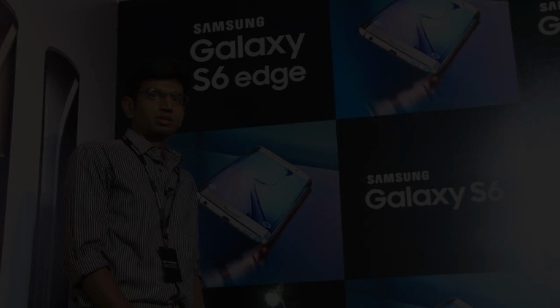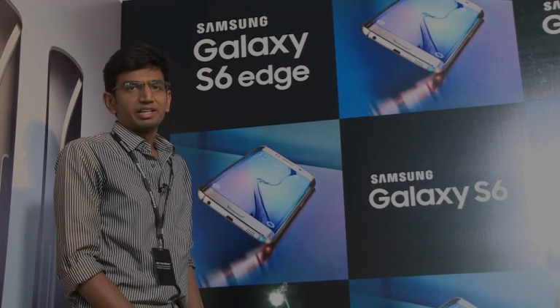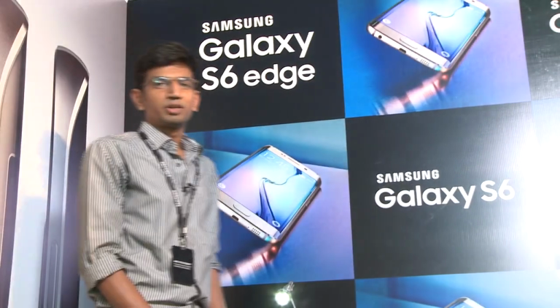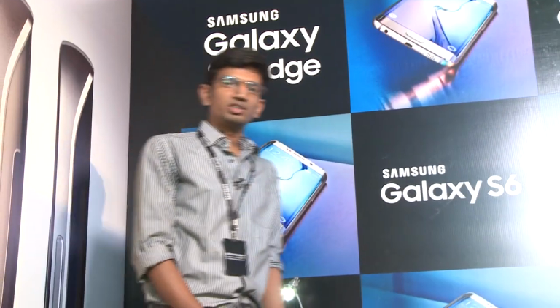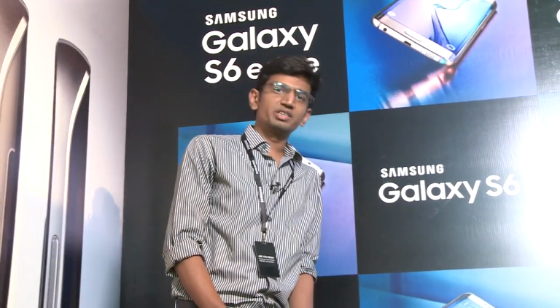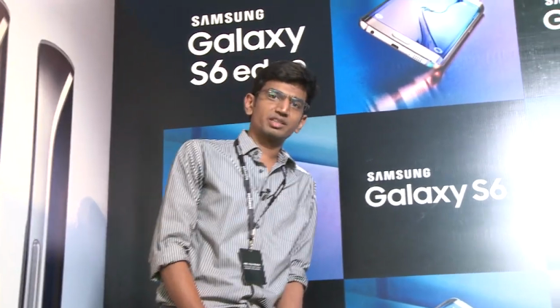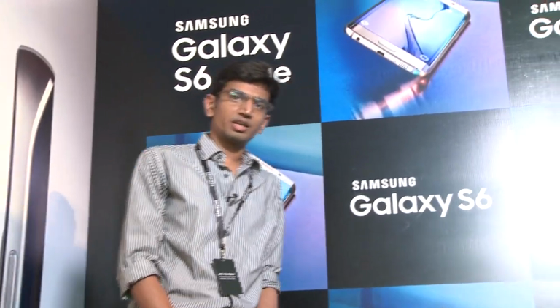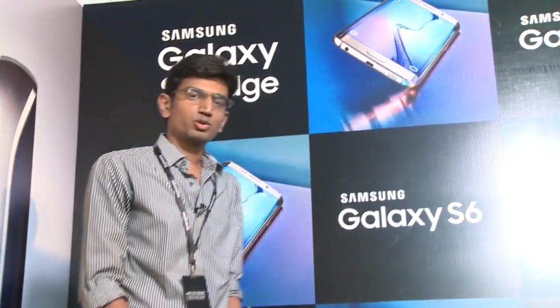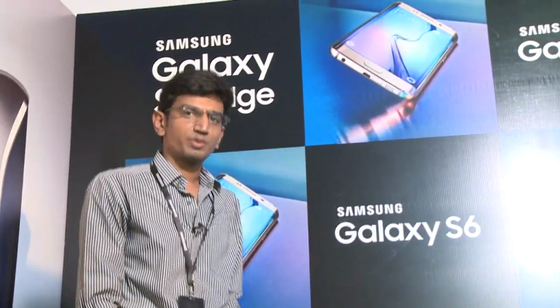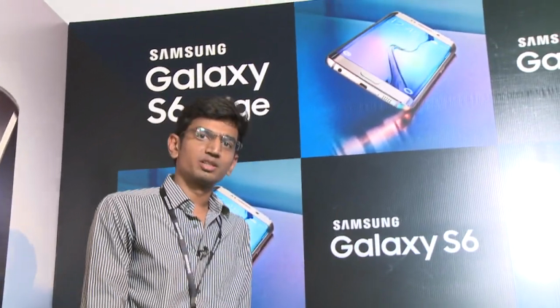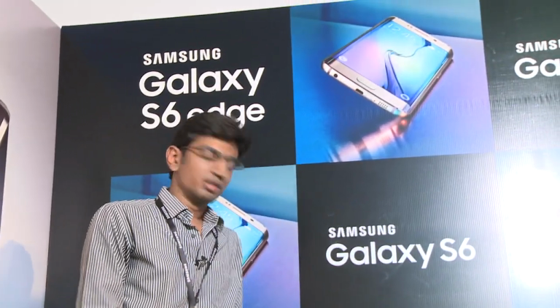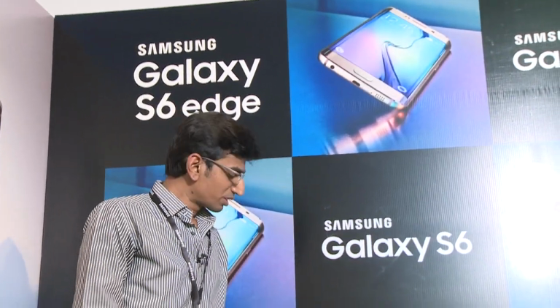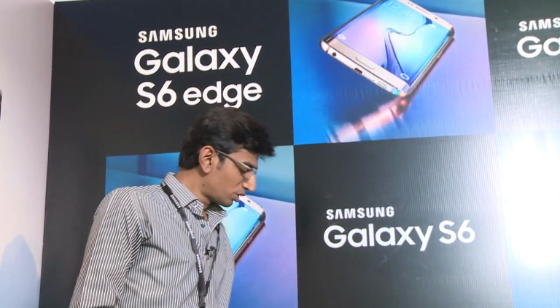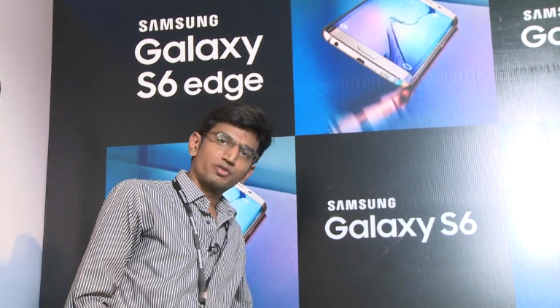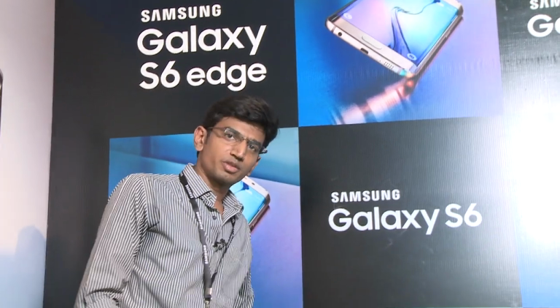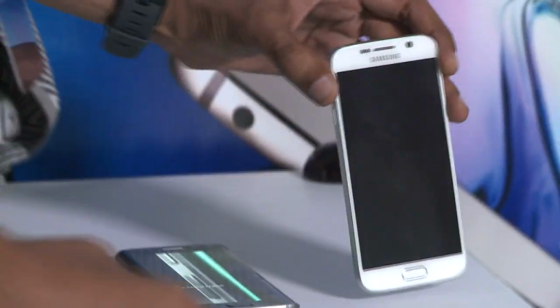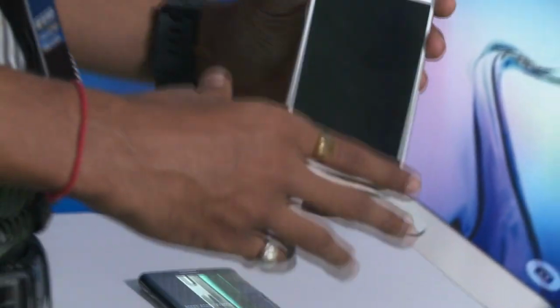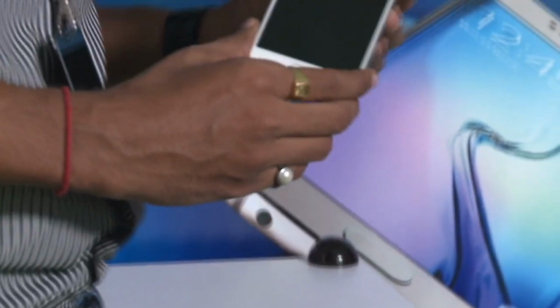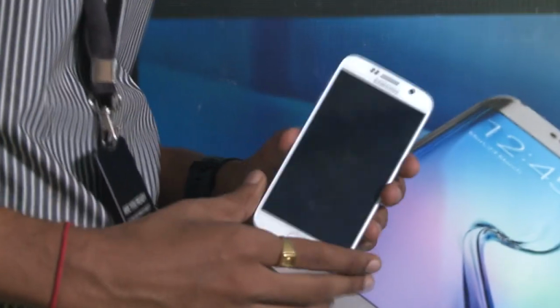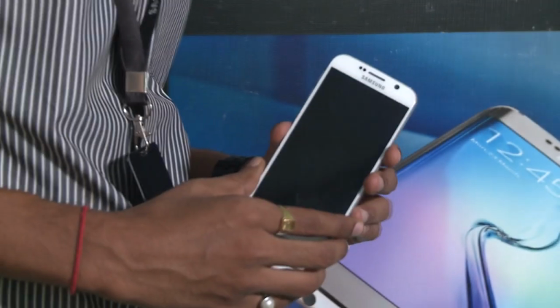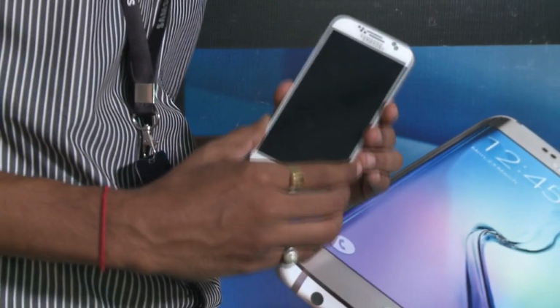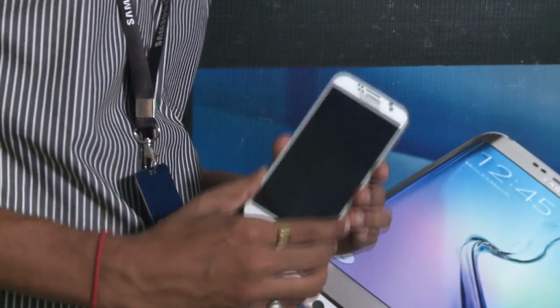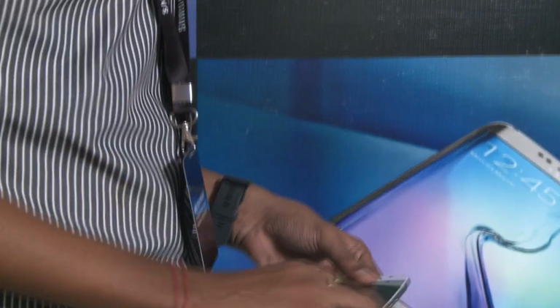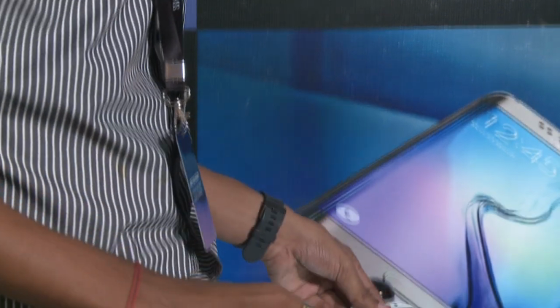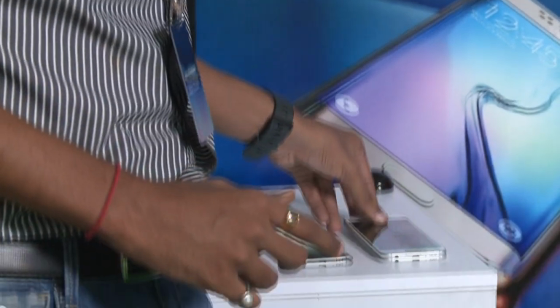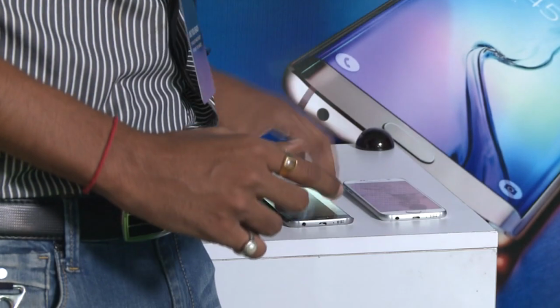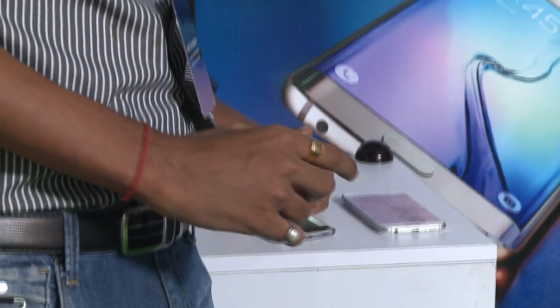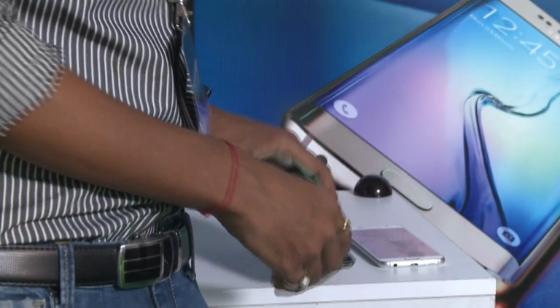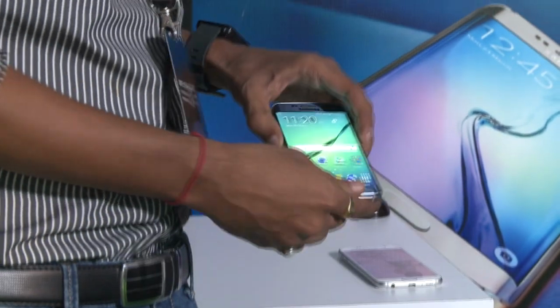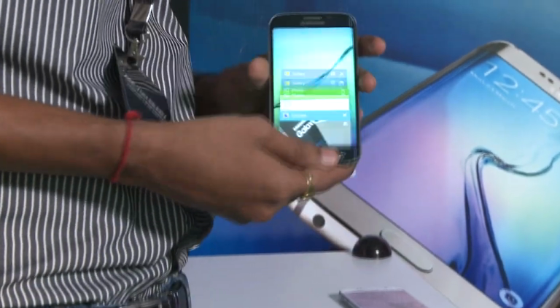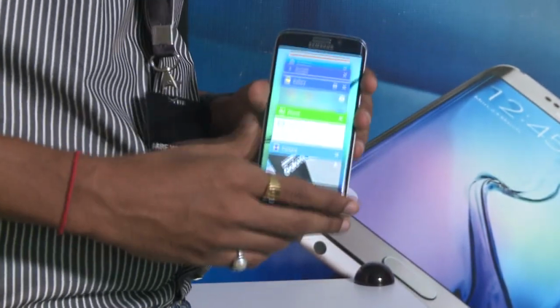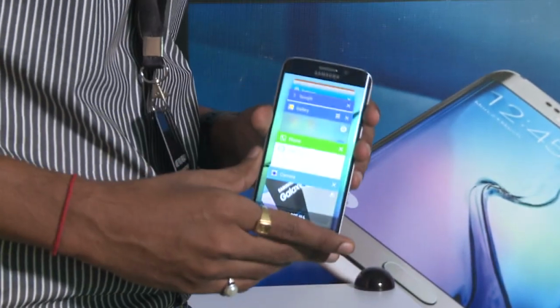Hi guys, I am Puneet Moby Gyanse and today I am at Taj Palace. Samsung has launched two flagship devices today: the Samsung Galaxy S6 and the Samsung Galaxy S6 Edge.